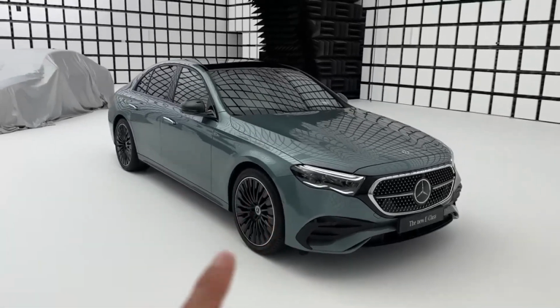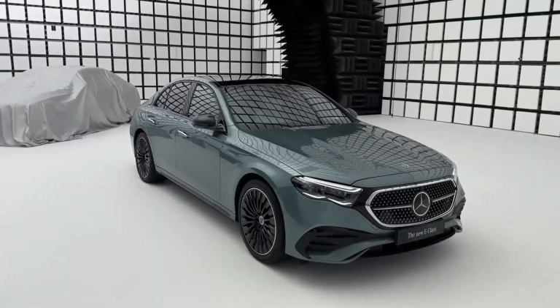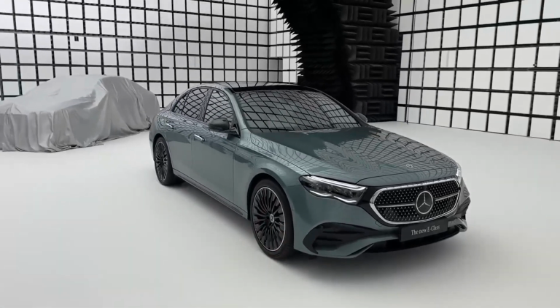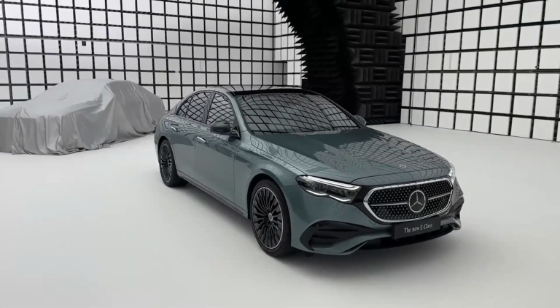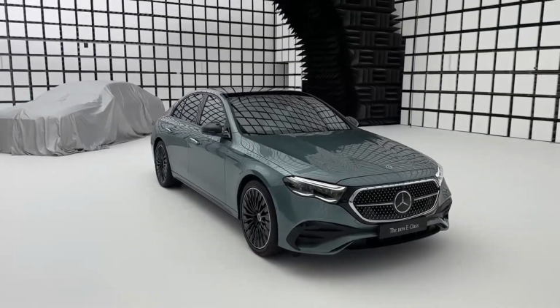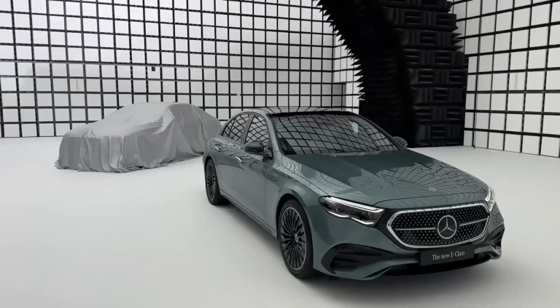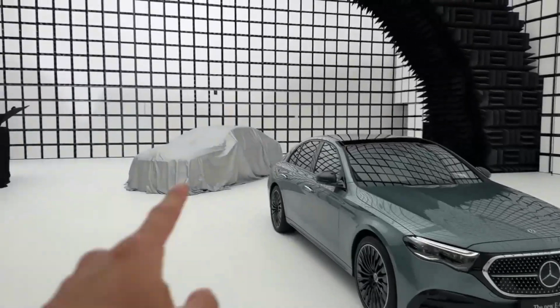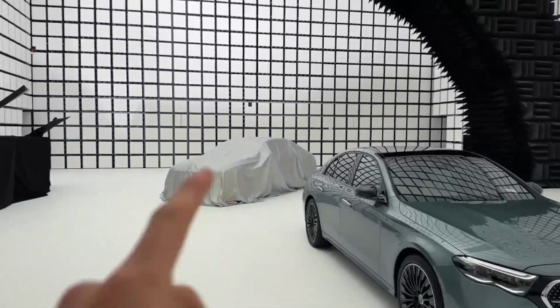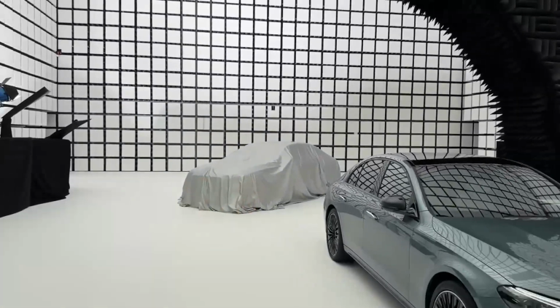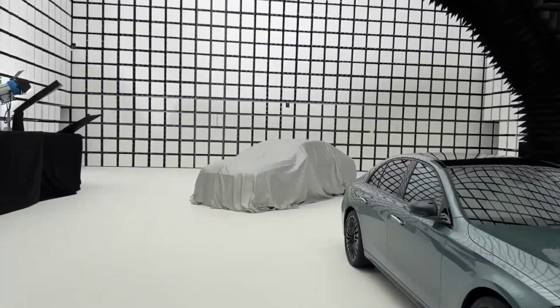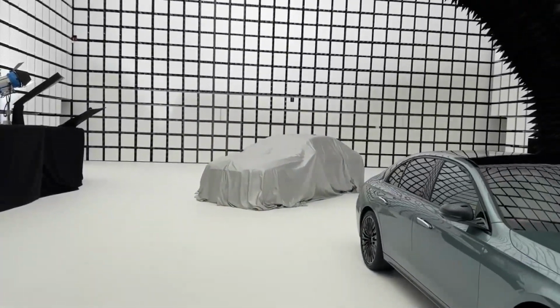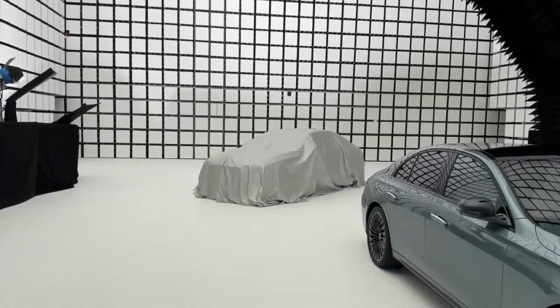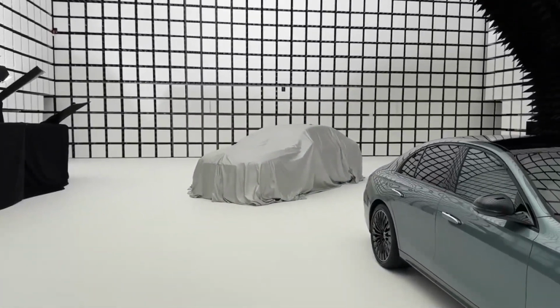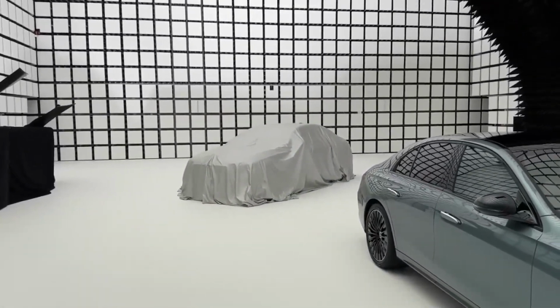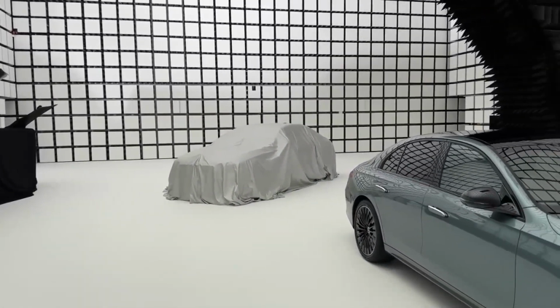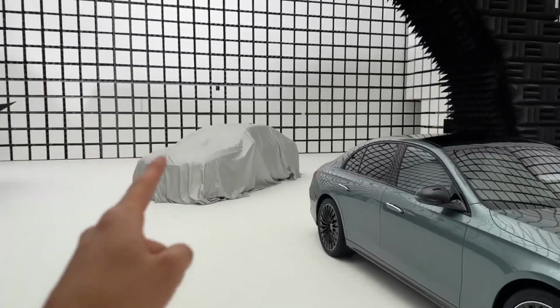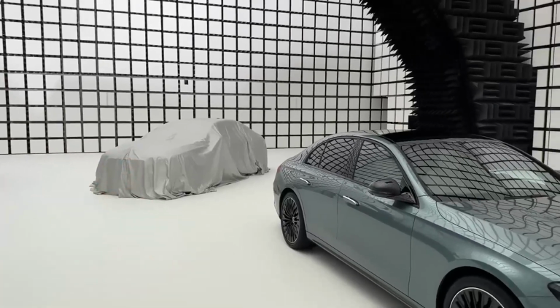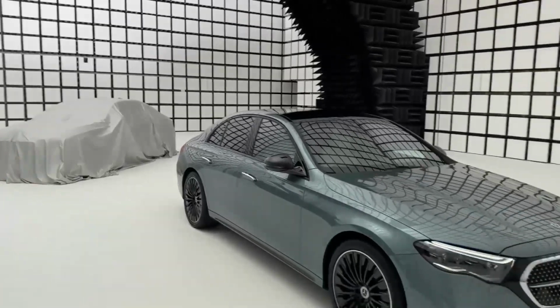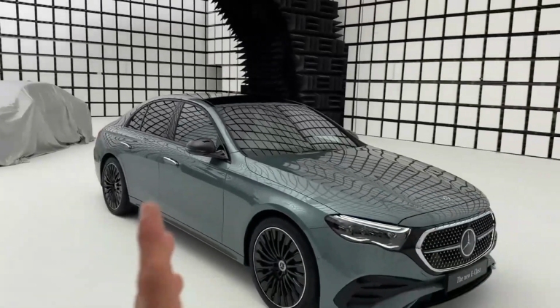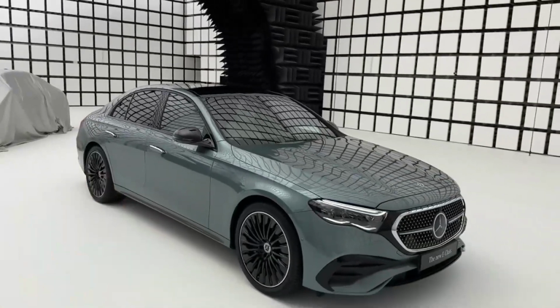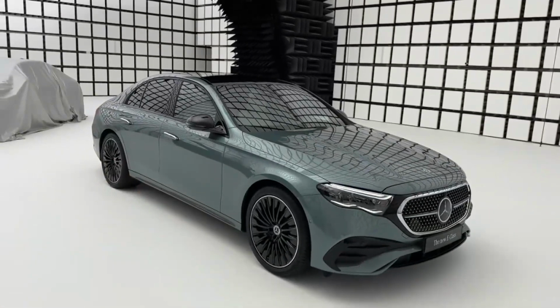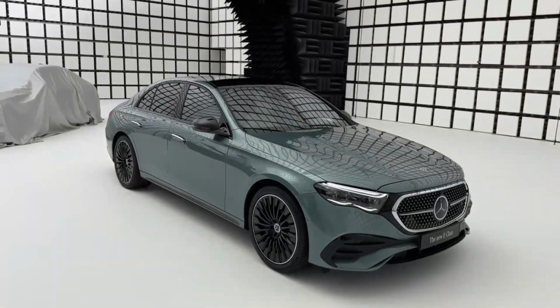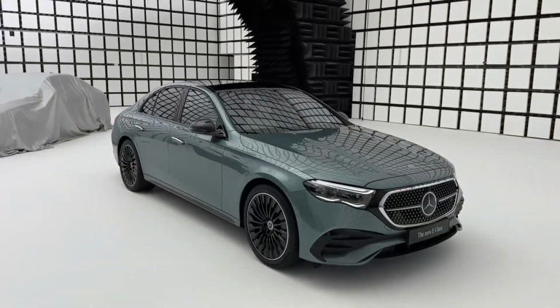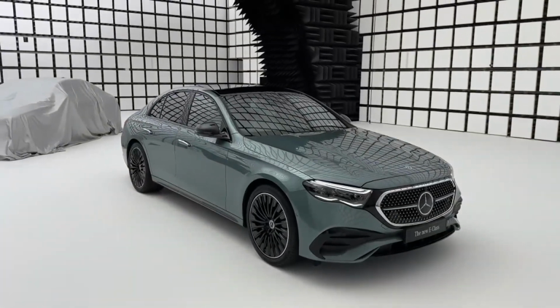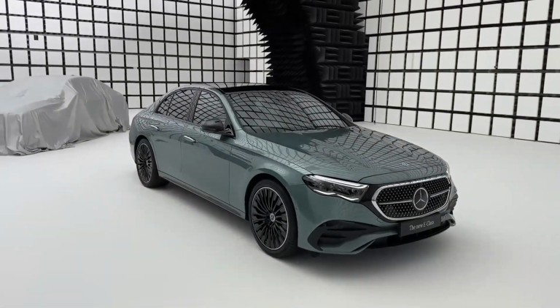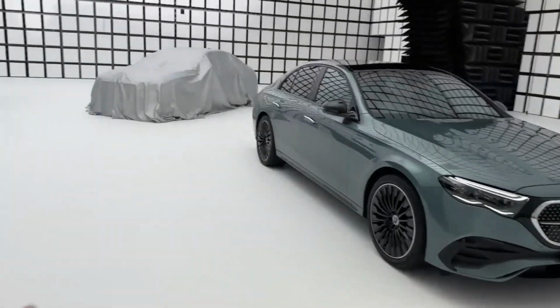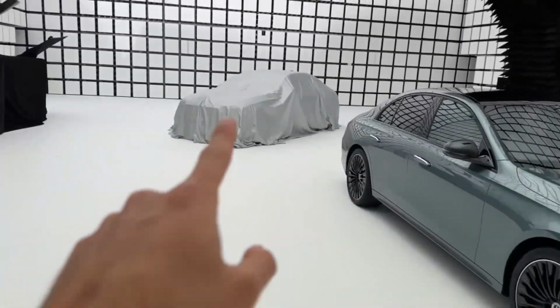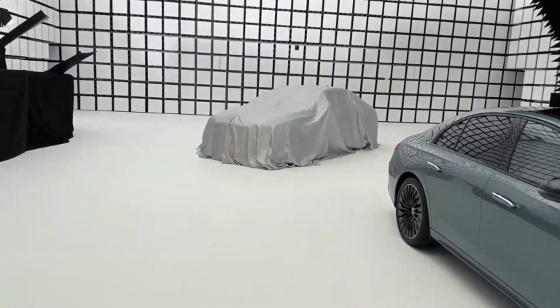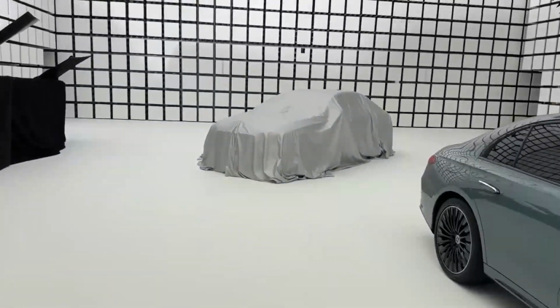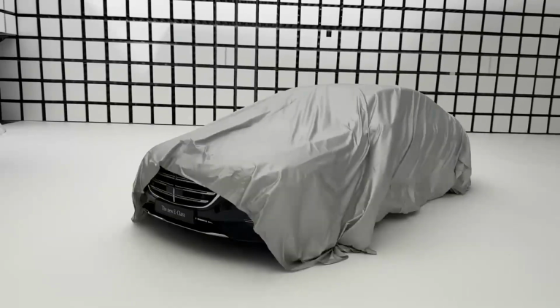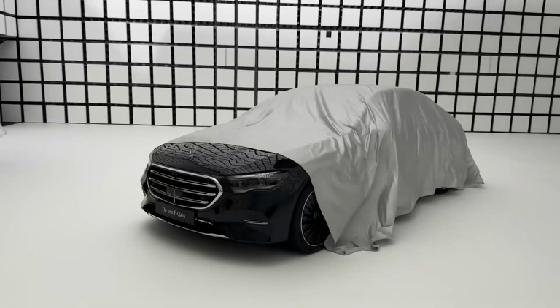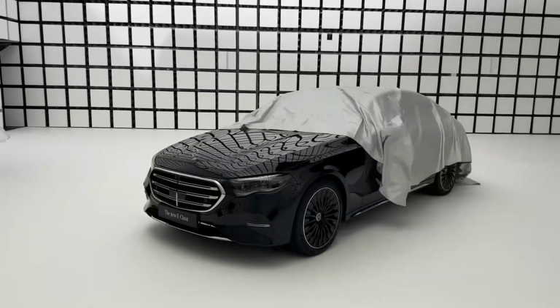There is much more space in the cabin, and the trunk volume is 540 liters. The new E-Class can be recognized by its new grille and retractable door handles, which appear on the model for the first time.